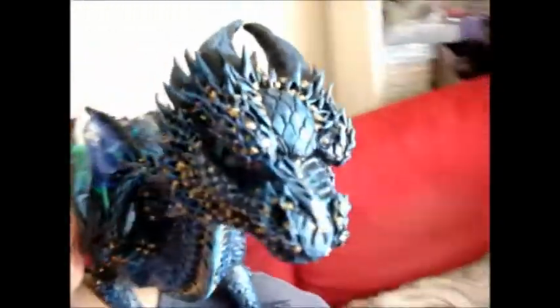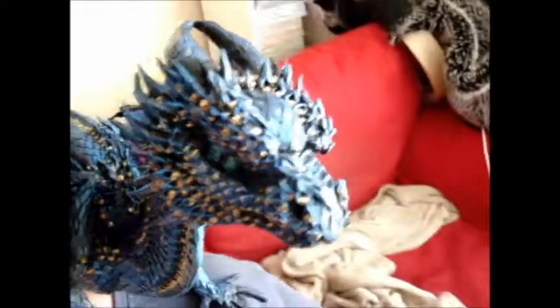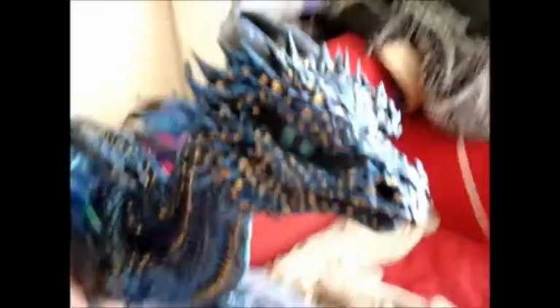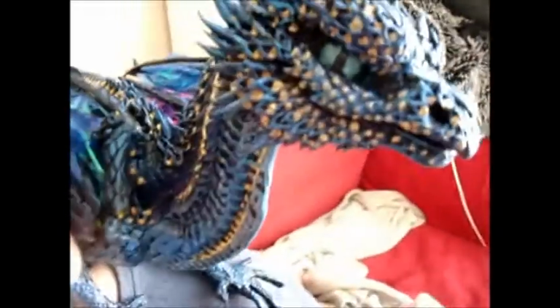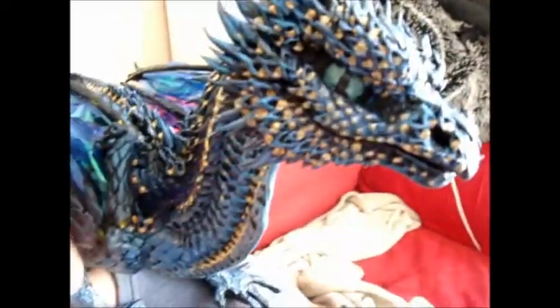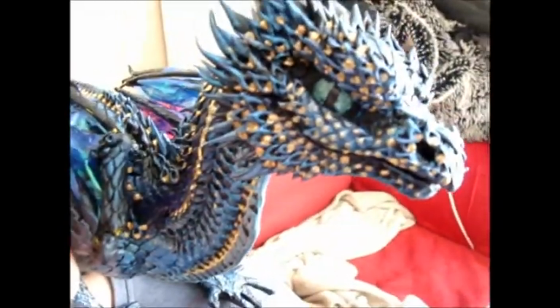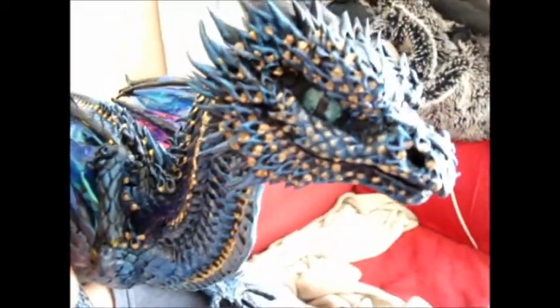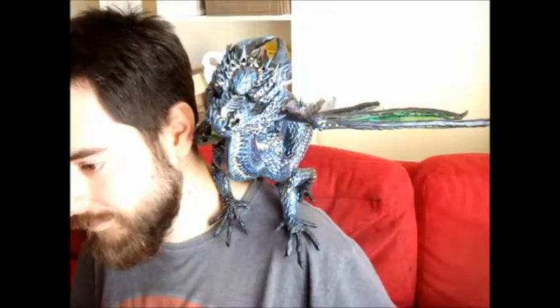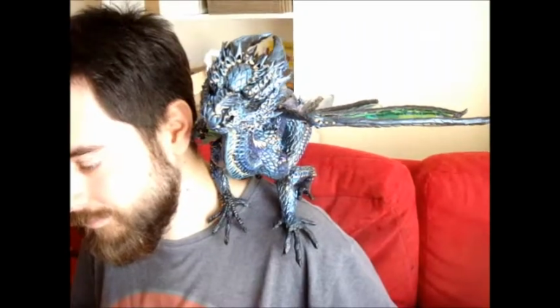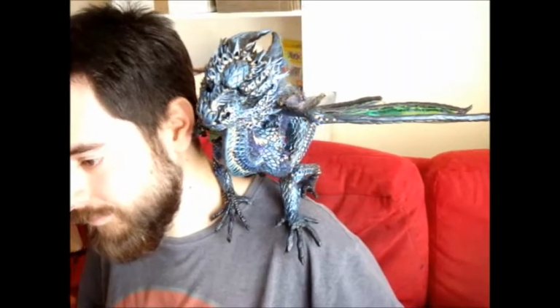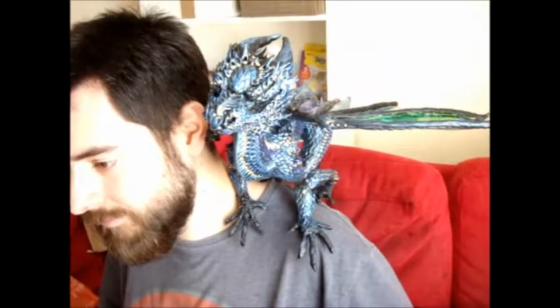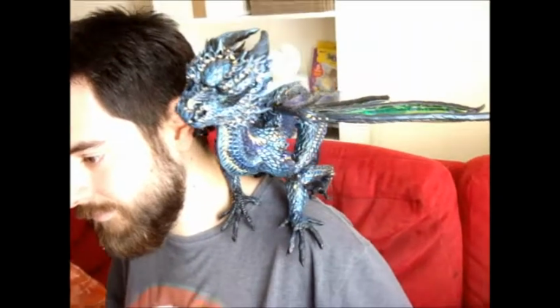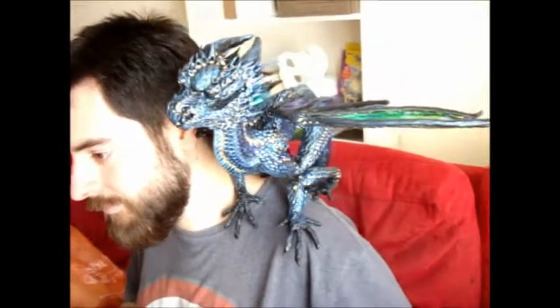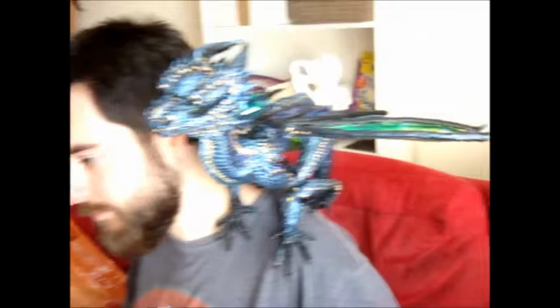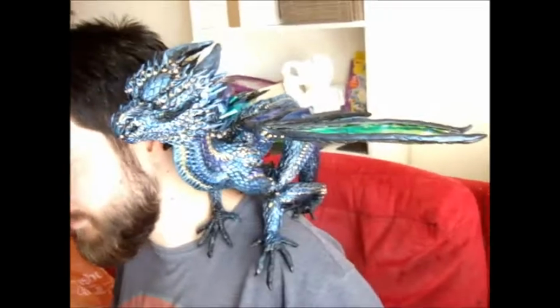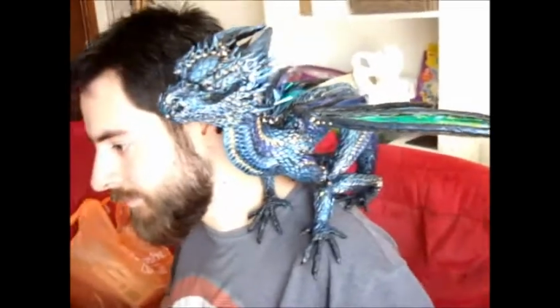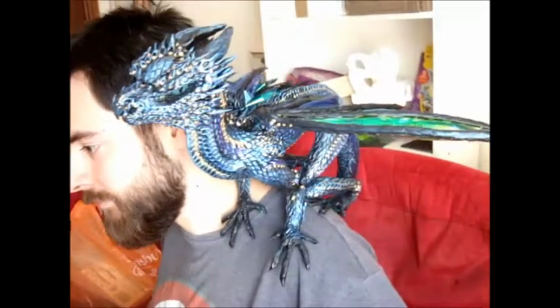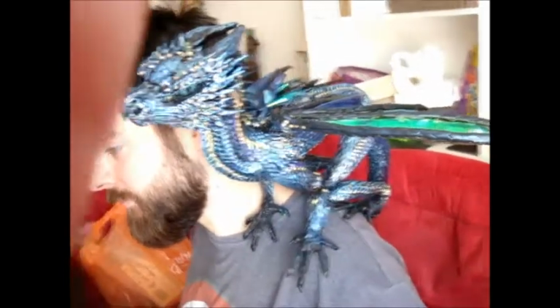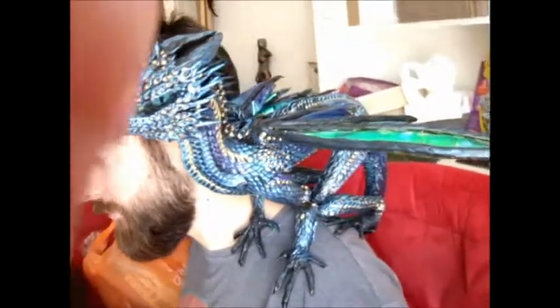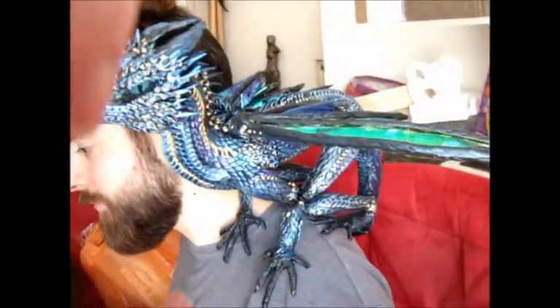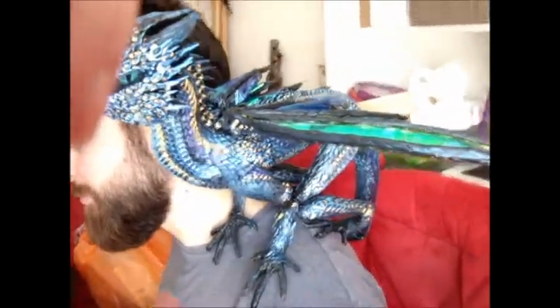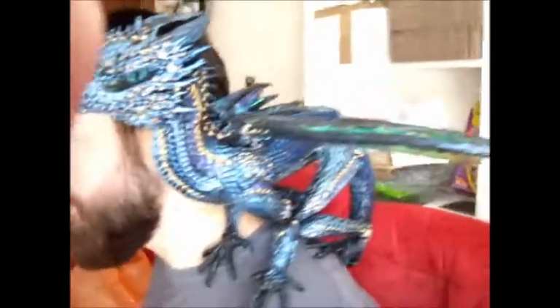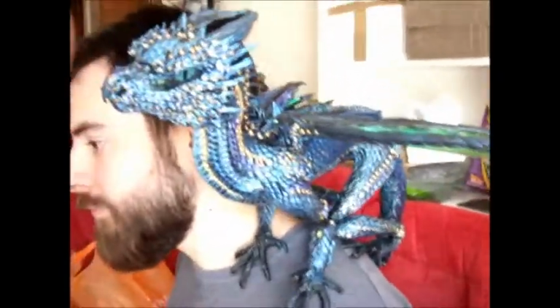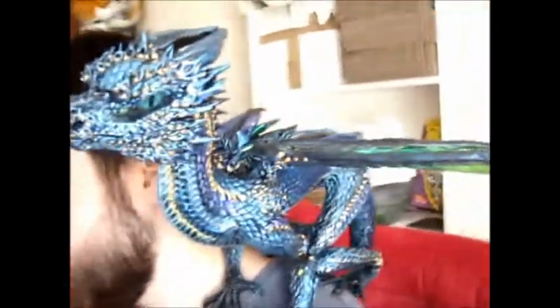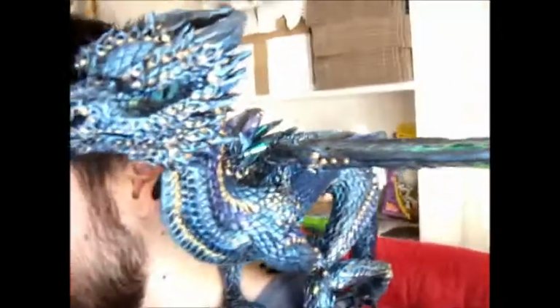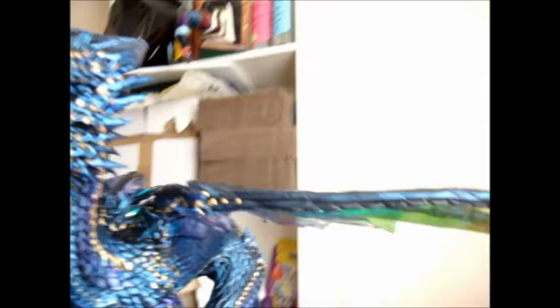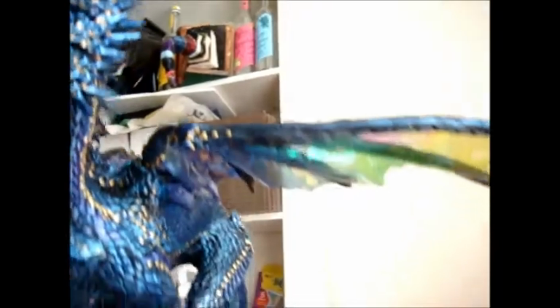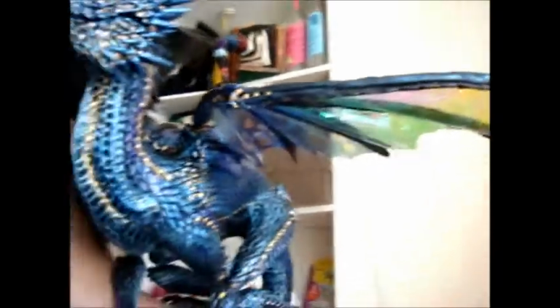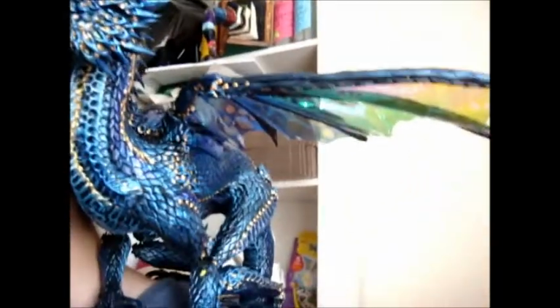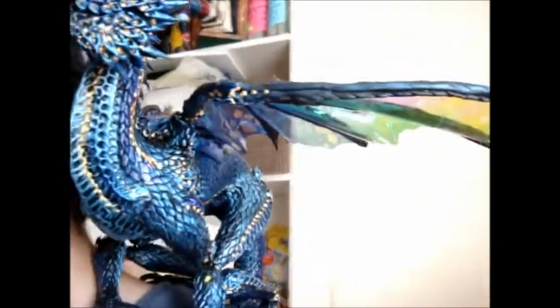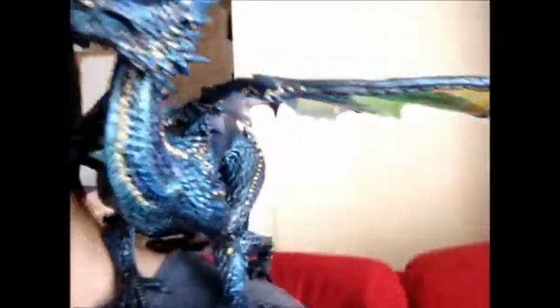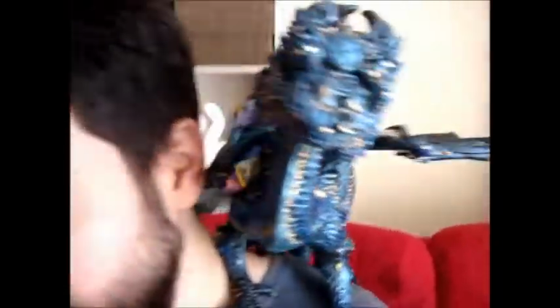At the moment he doesn't have anything that actually clips into your clothes — he's literally just sat there. You can see him here with his wing out. Obviously you can pose him straight up, you can pose him any way you want. His feet are all mobile as well.